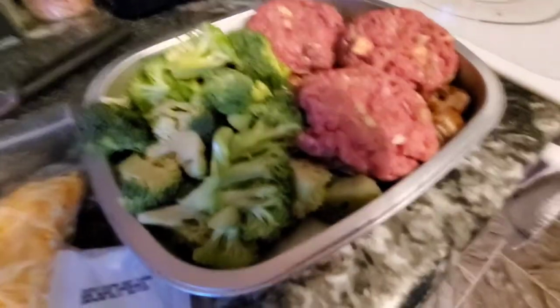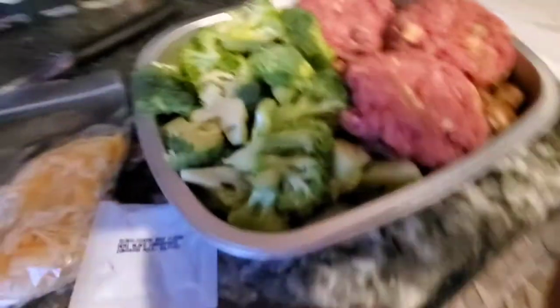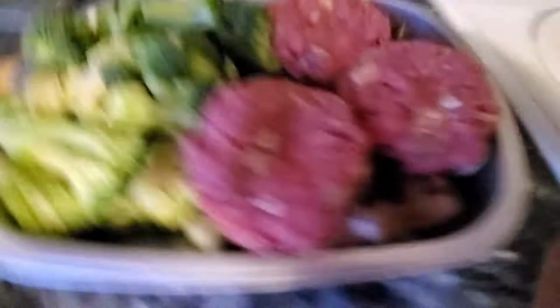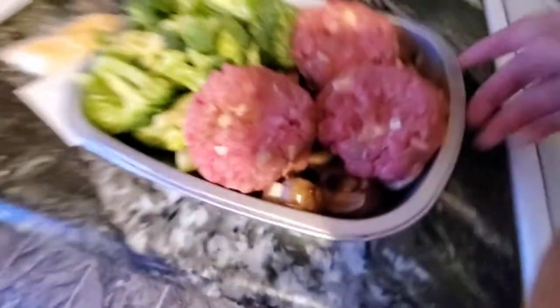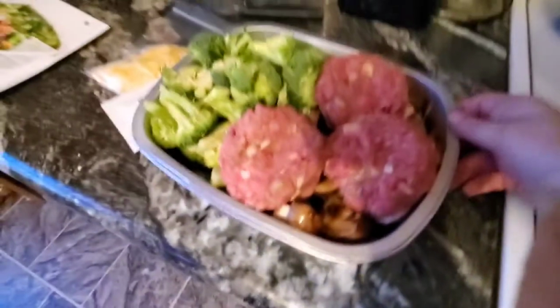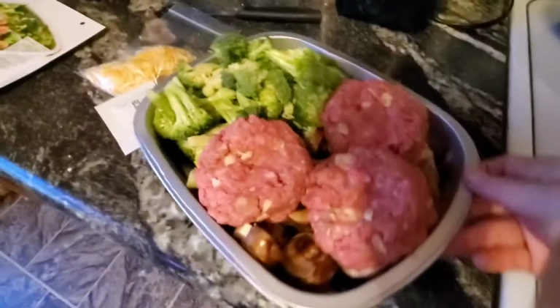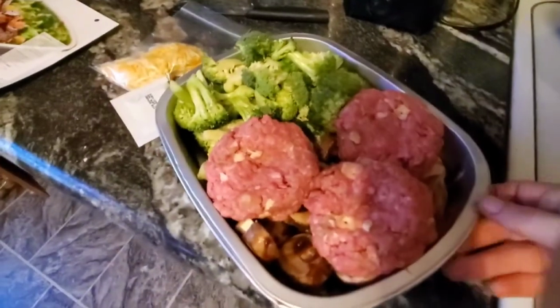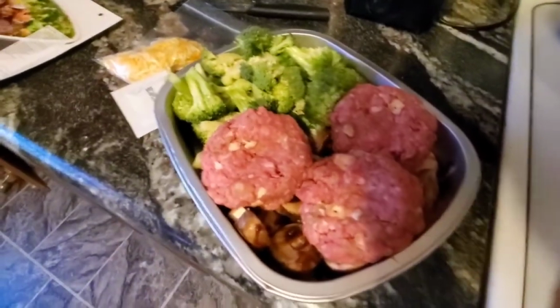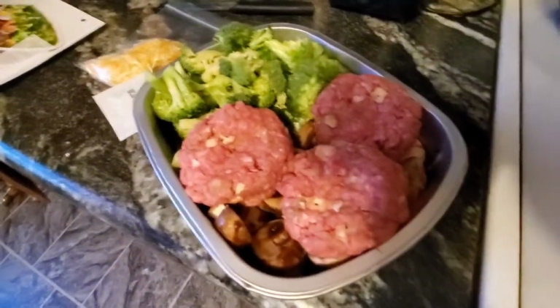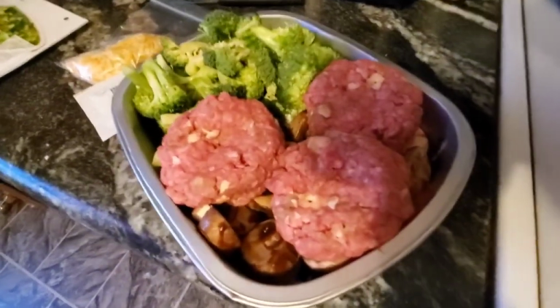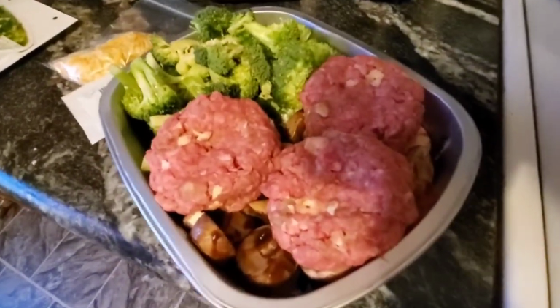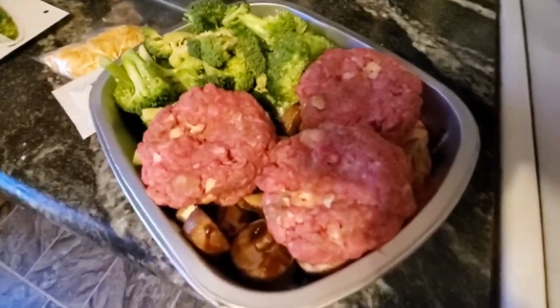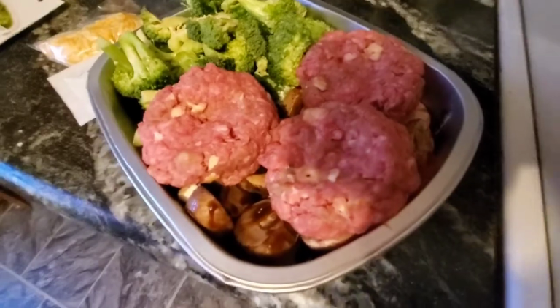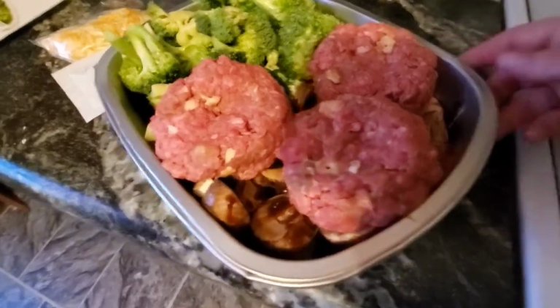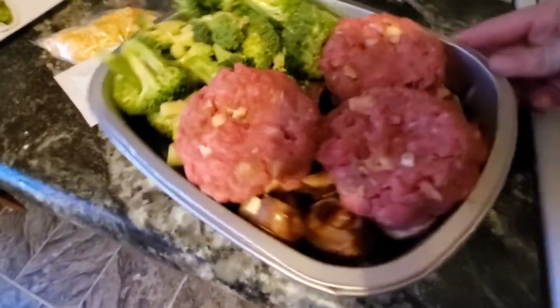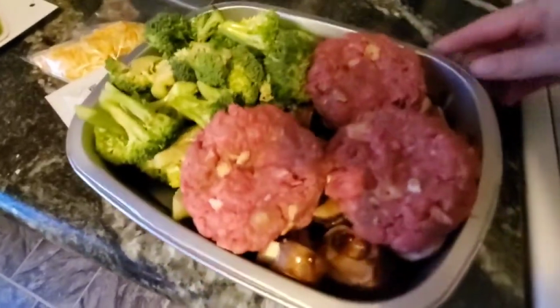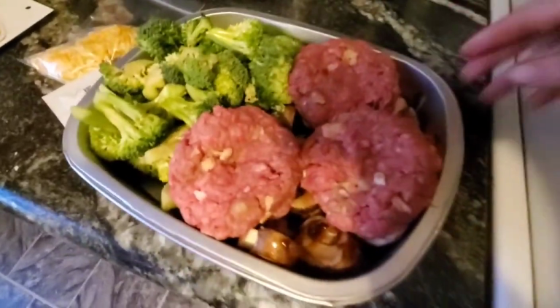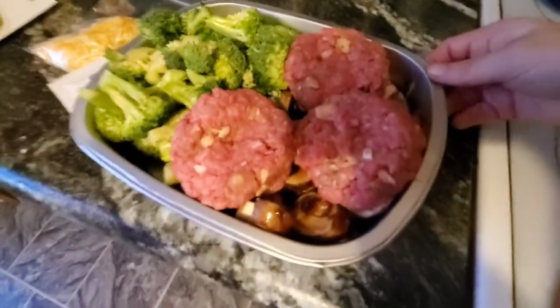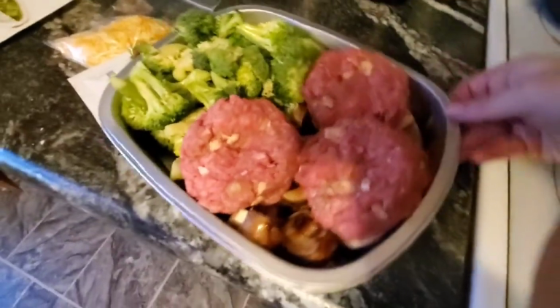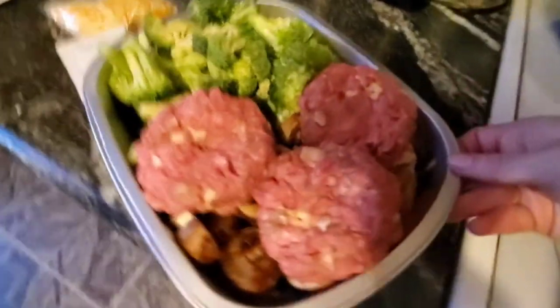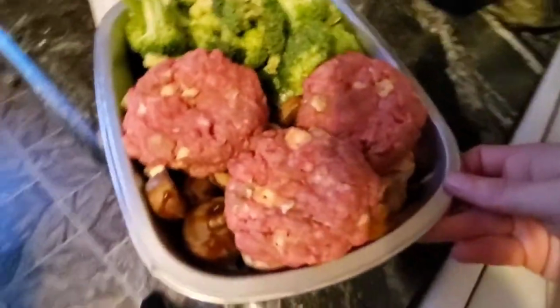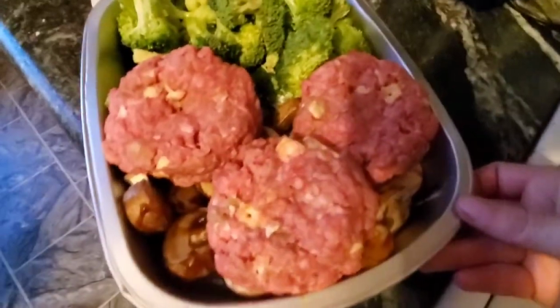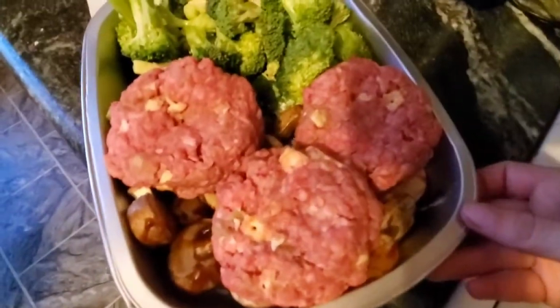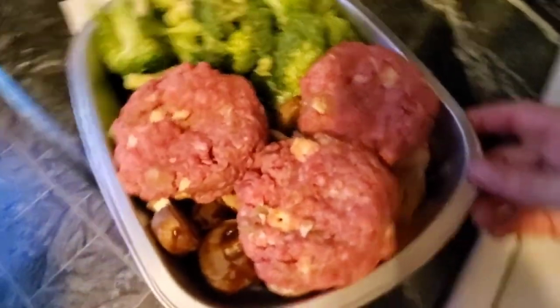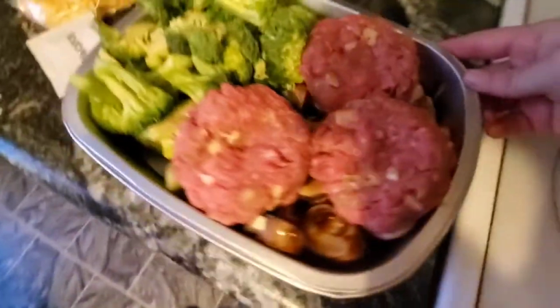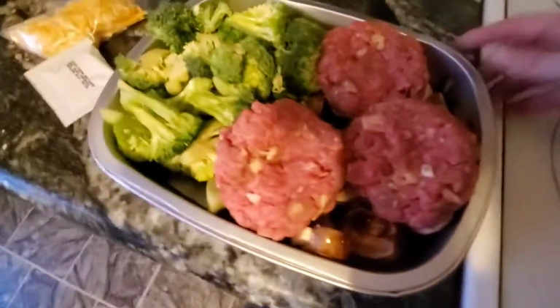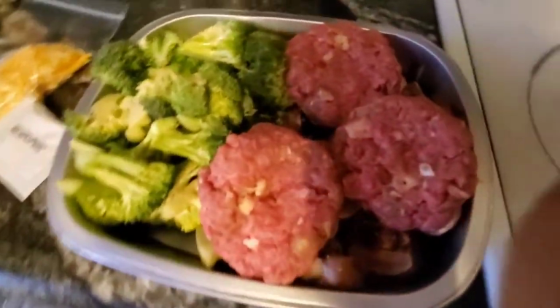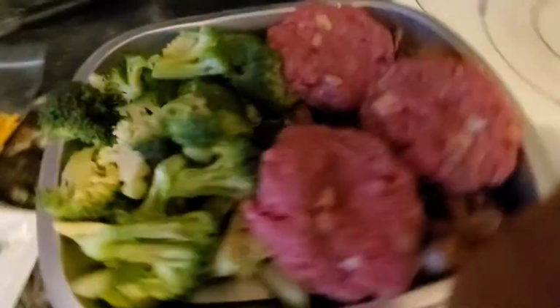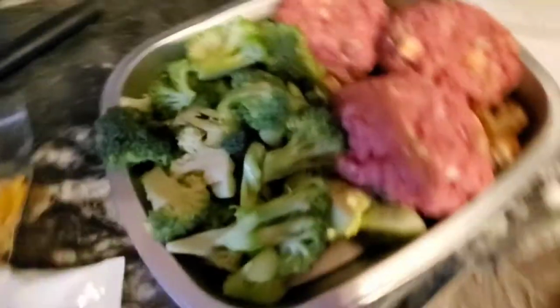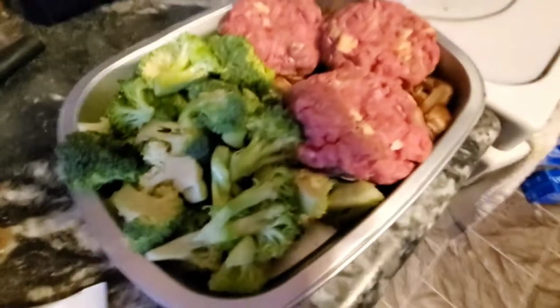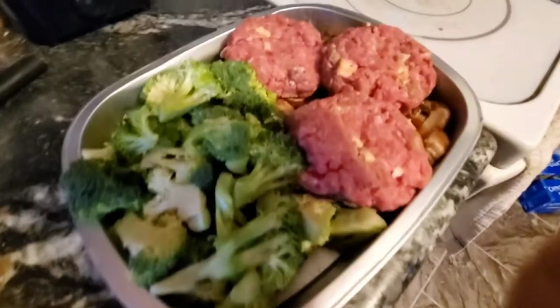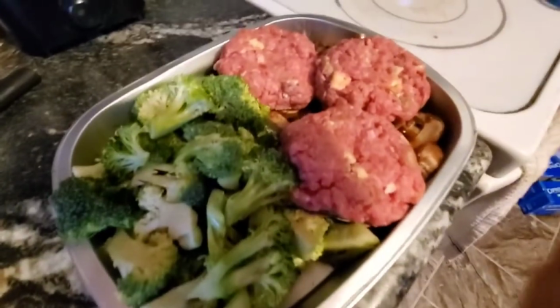I got my meat in there. This is beef ground chuck — you can do two big patties, but I was able to get three in there. So they gave me a lot, which was really nice.